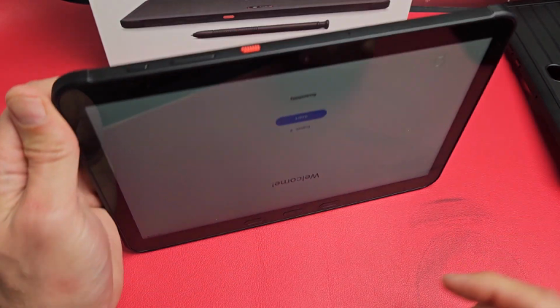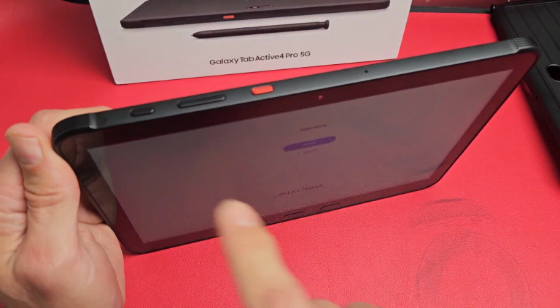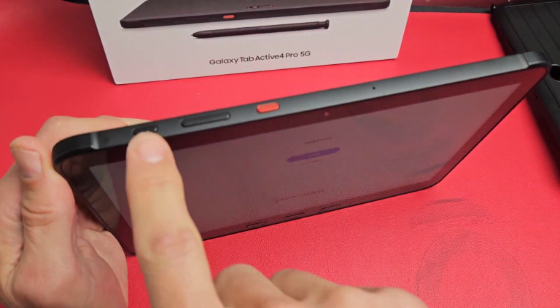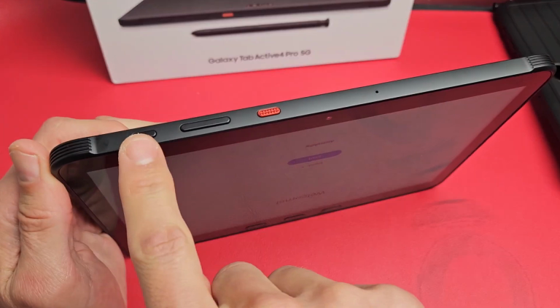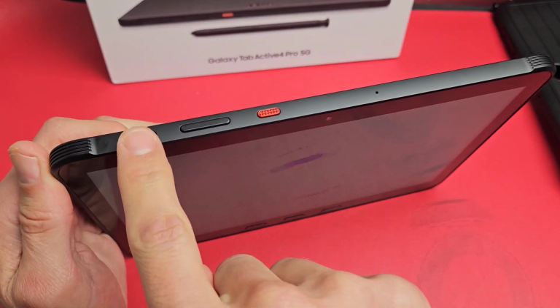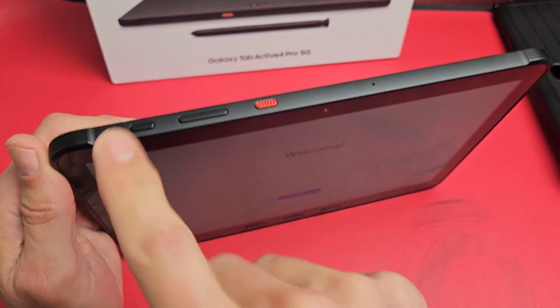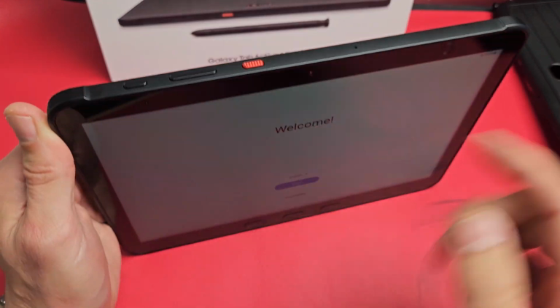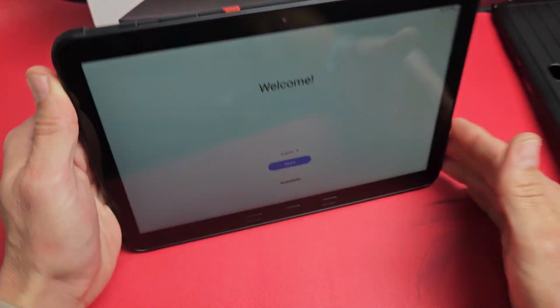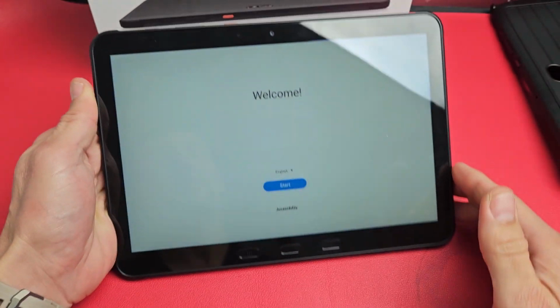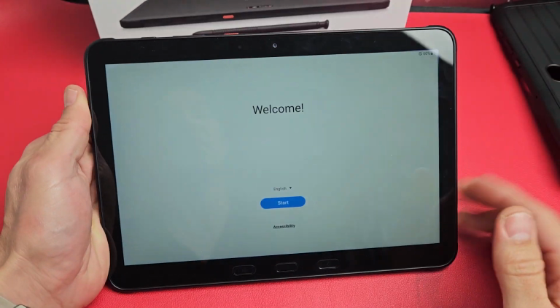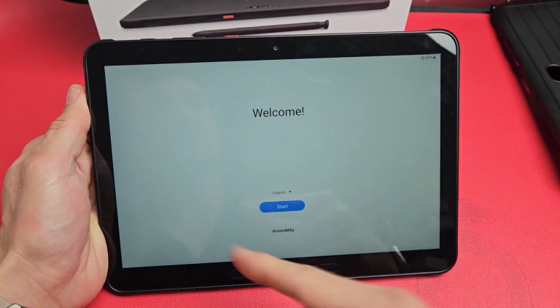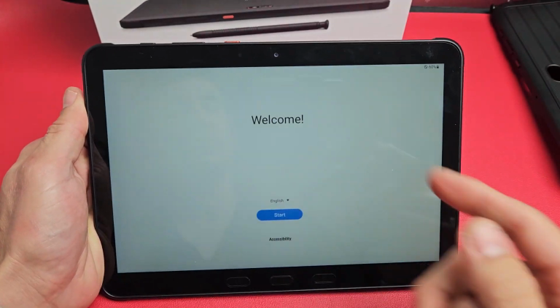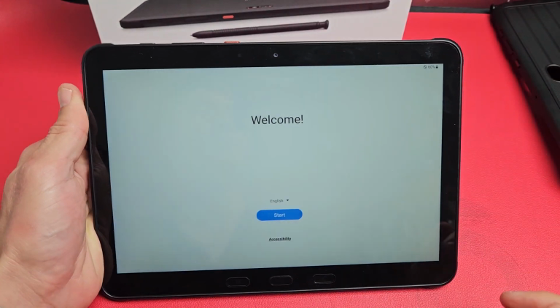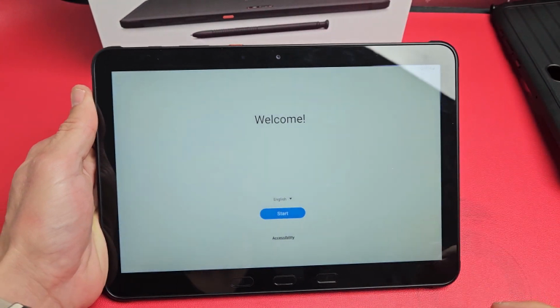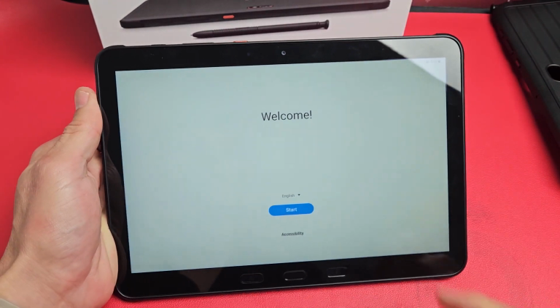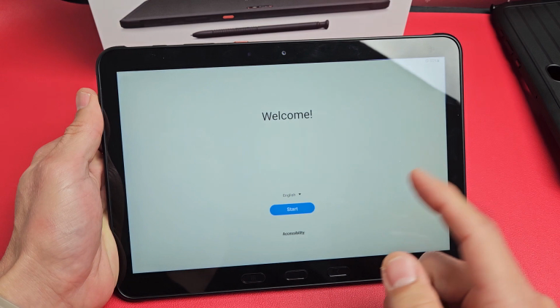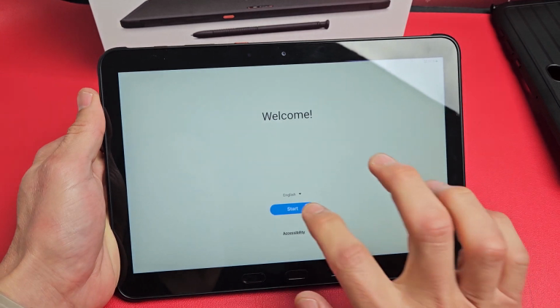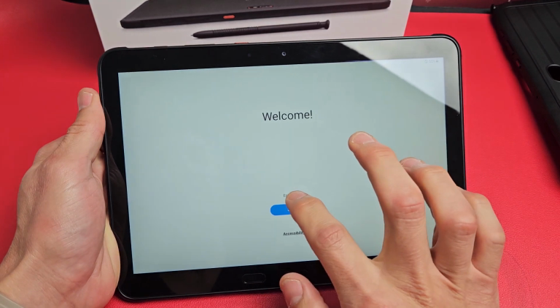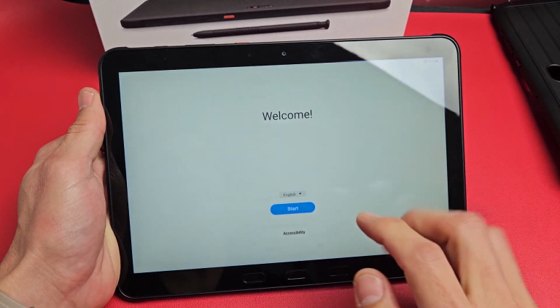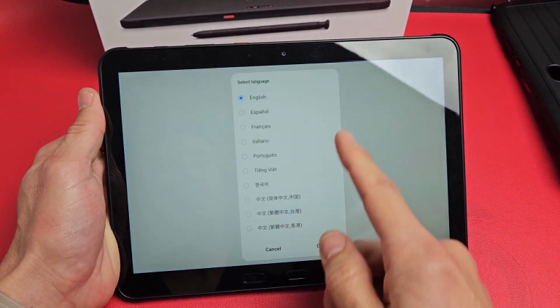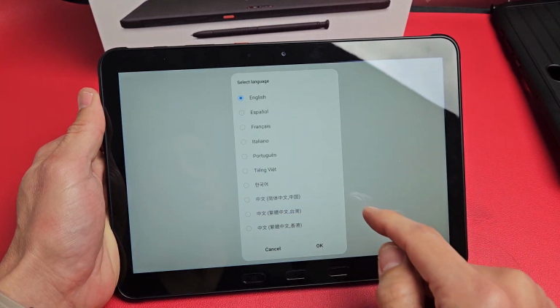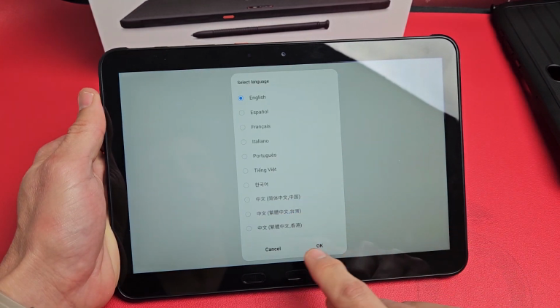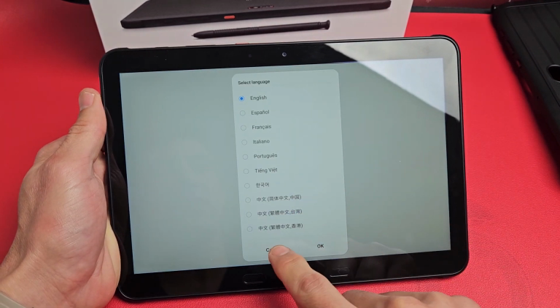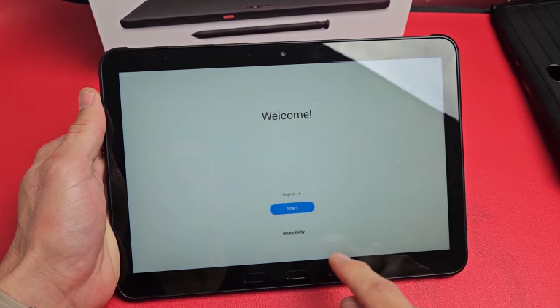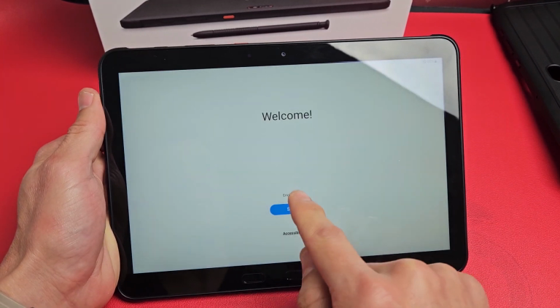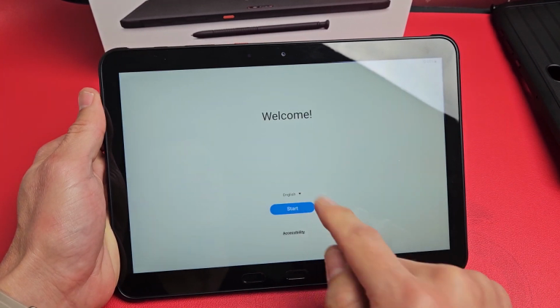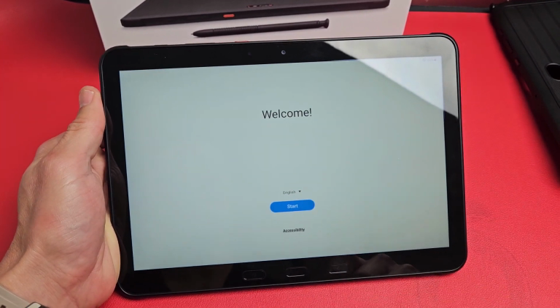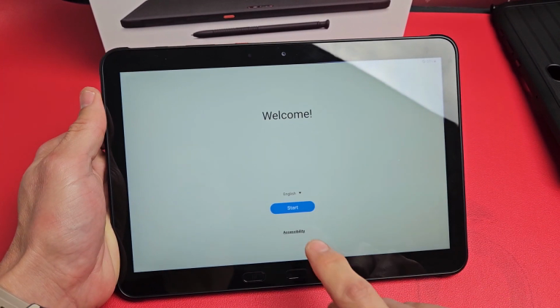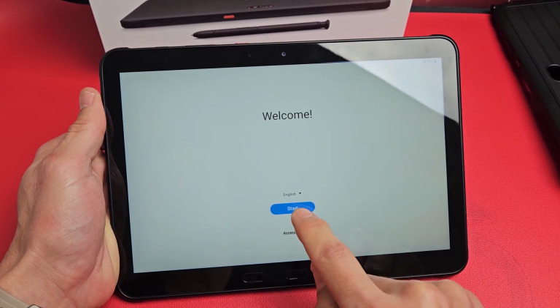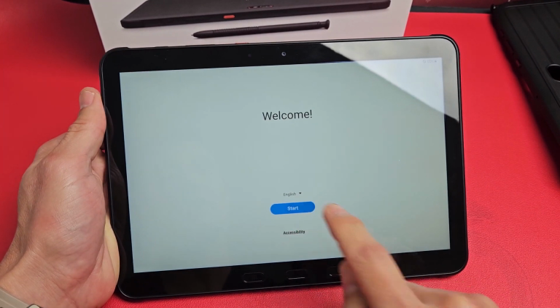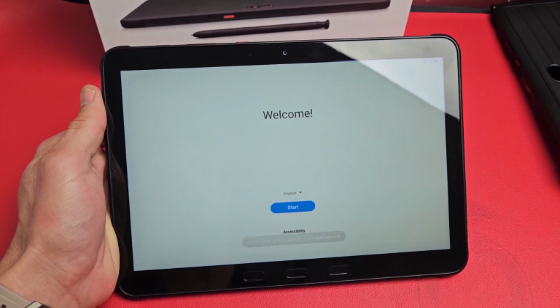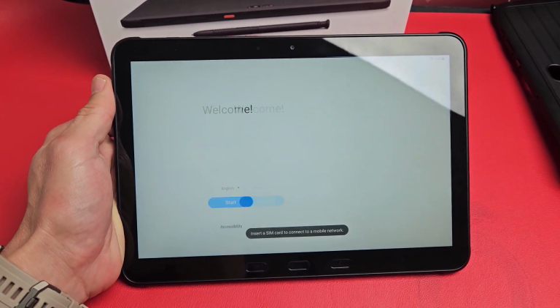Once you press and hold the power button it'll boot up and you should be at the welcome screen. From here, first things first, go ahead and choose your language. I'm good with English — I'm going to tap on Start.